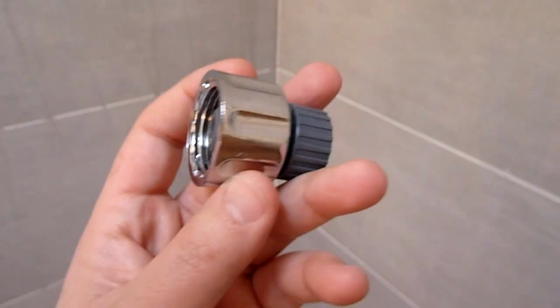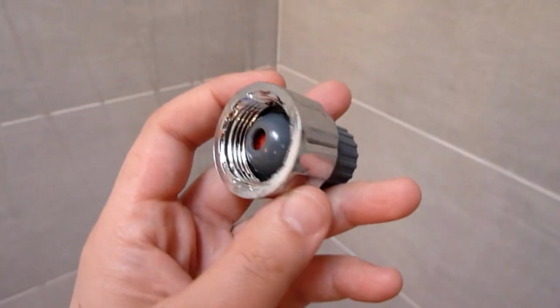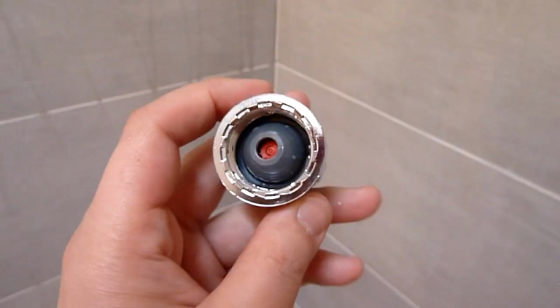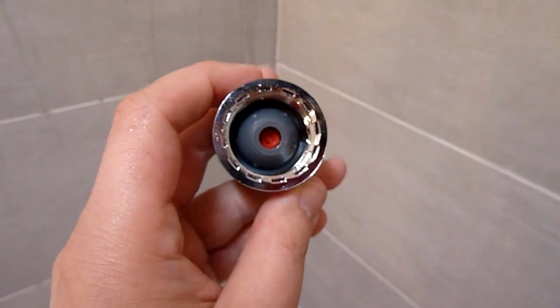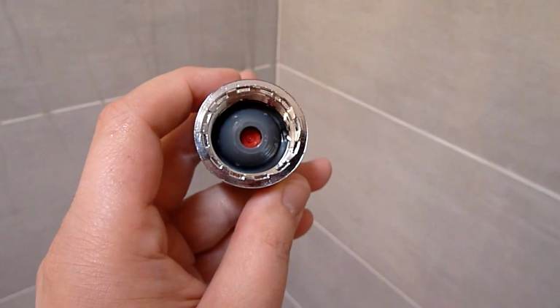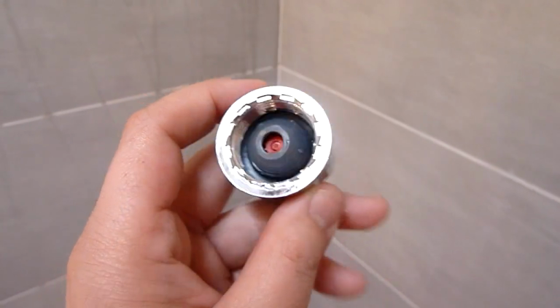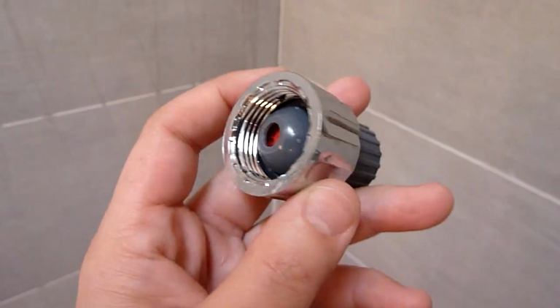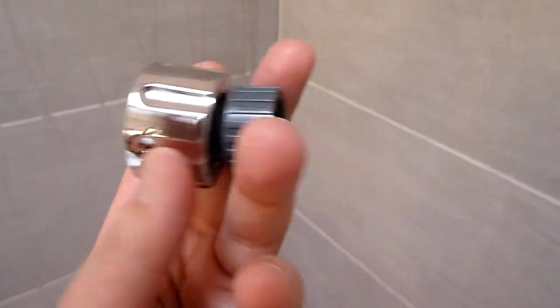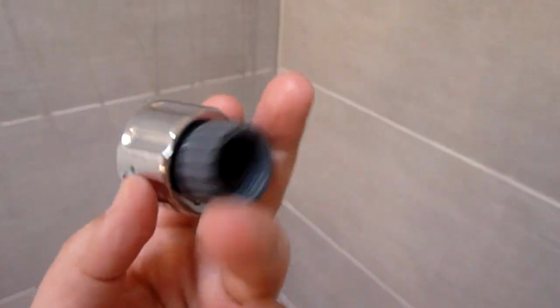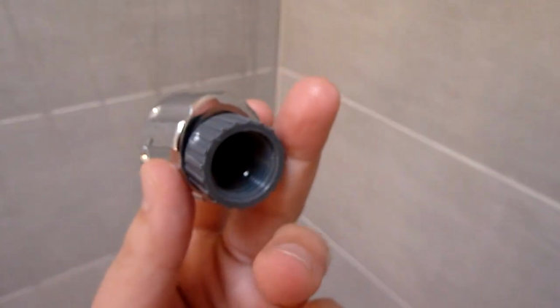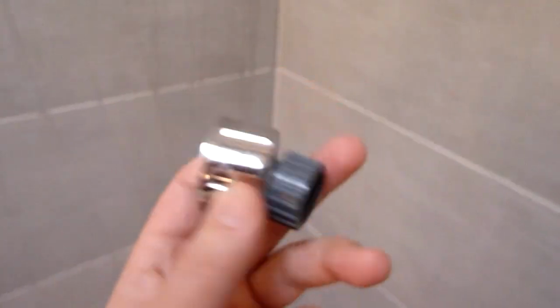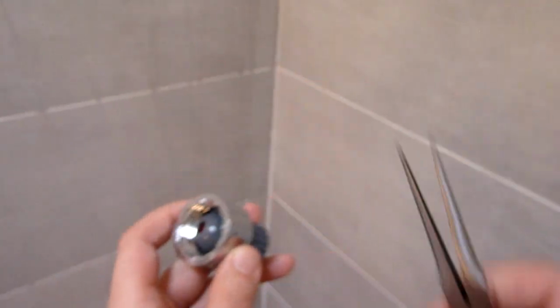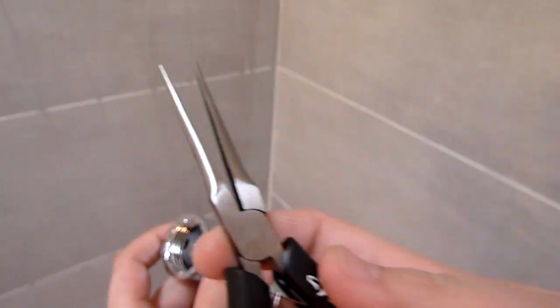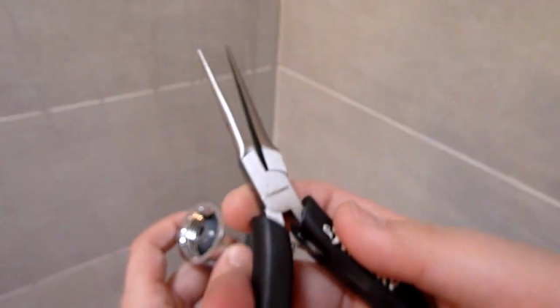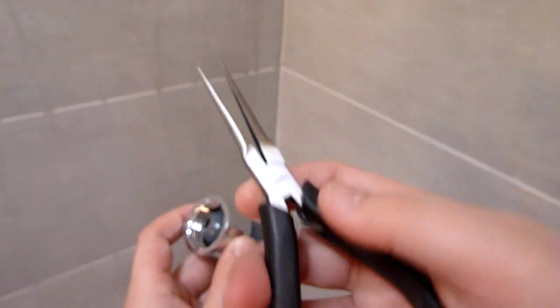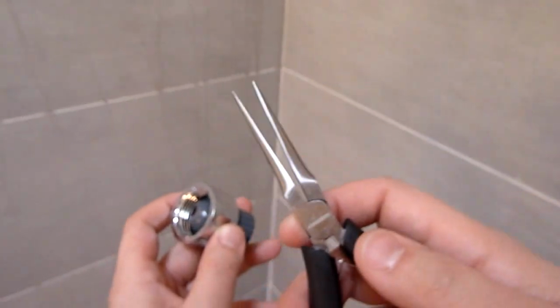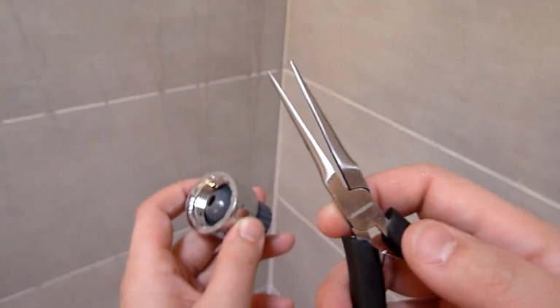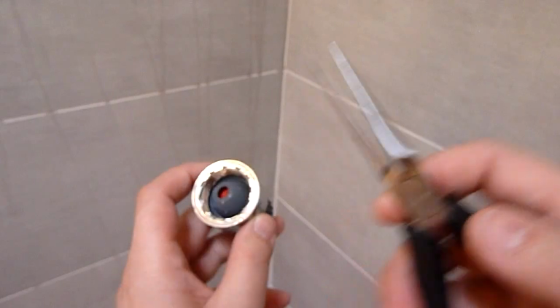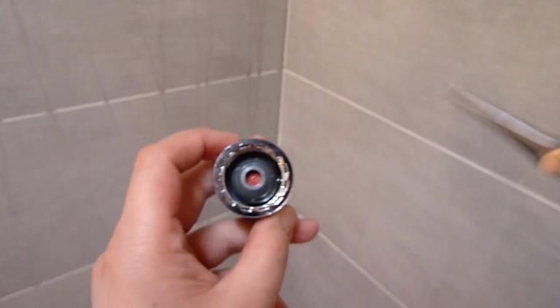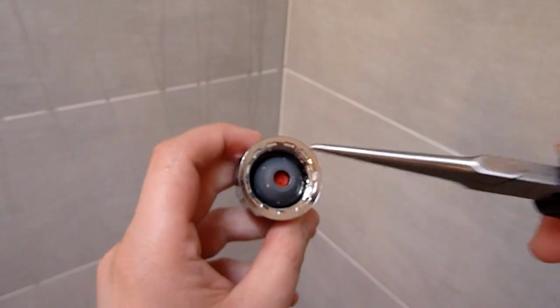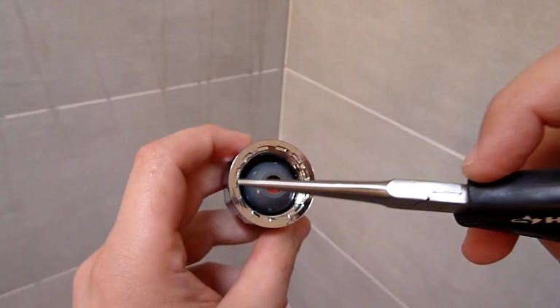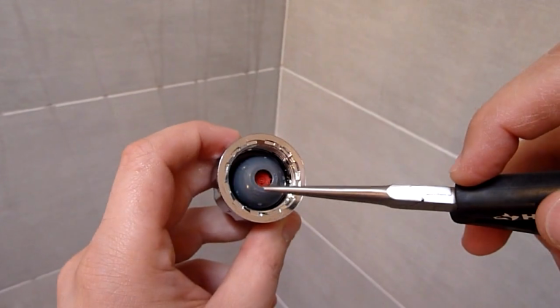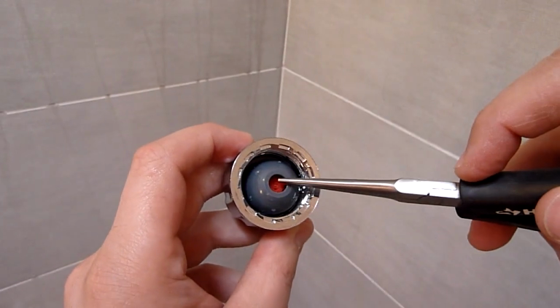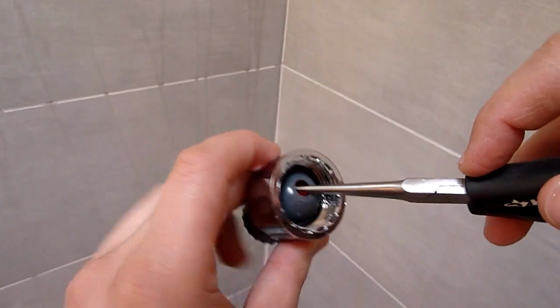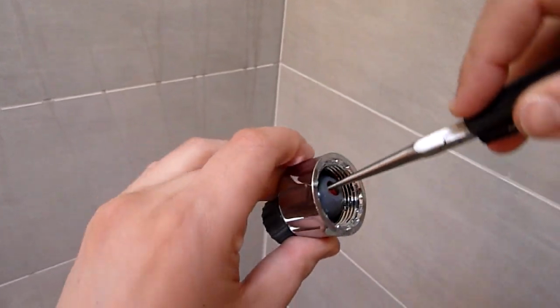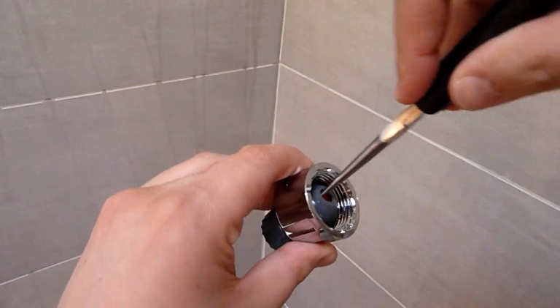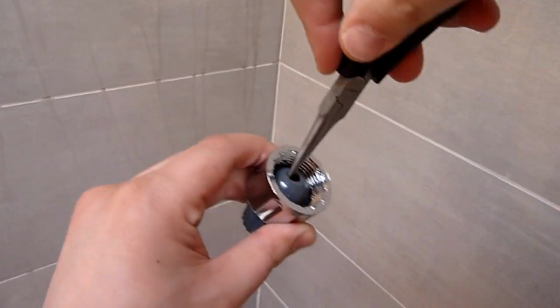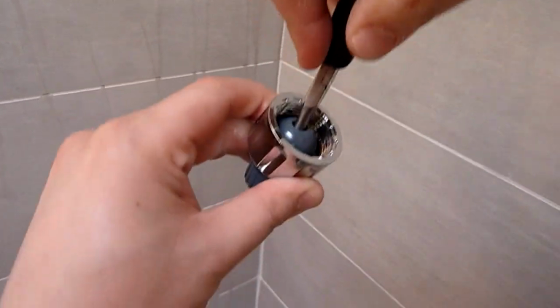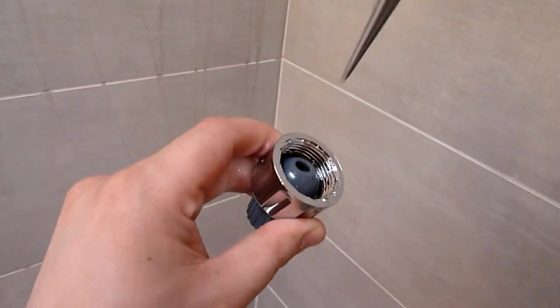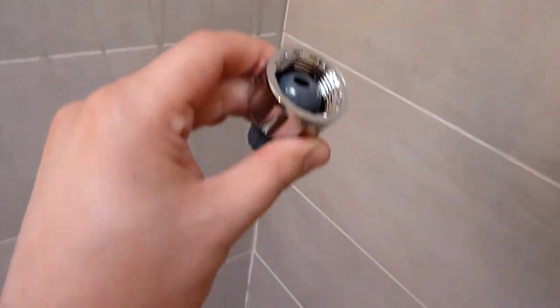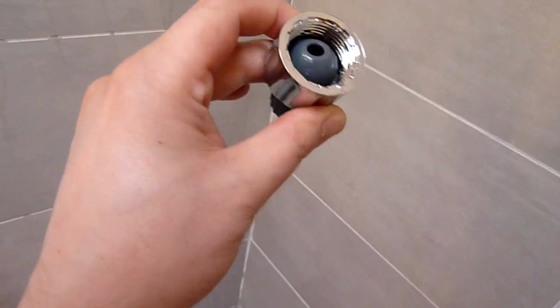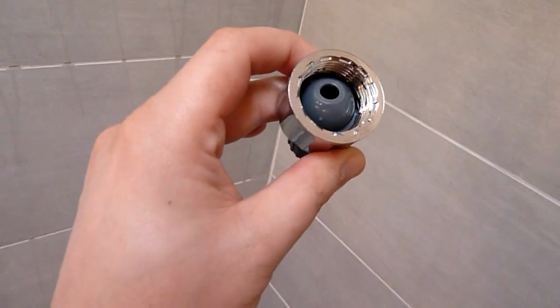So now we'll go ahead and remove the flow restrictor. It's very simple. You could use a pair of needle nose pliers or just about anything pointy. Just go and push — there it goes.